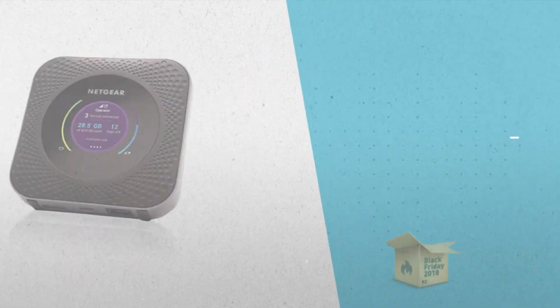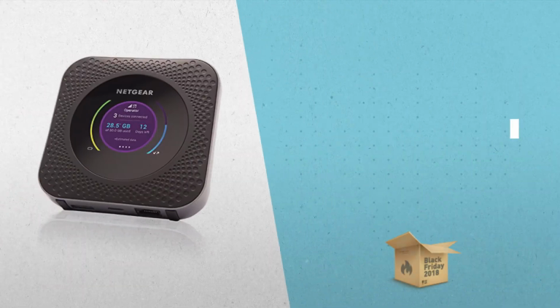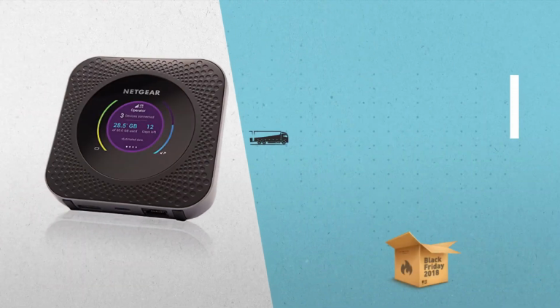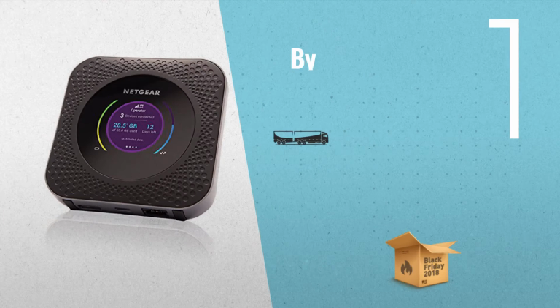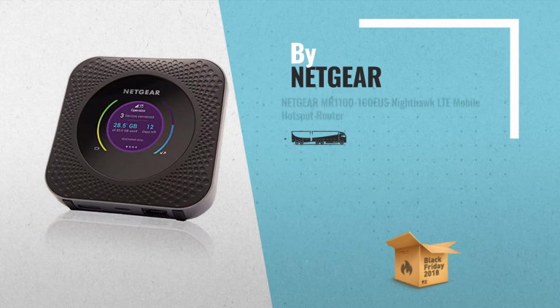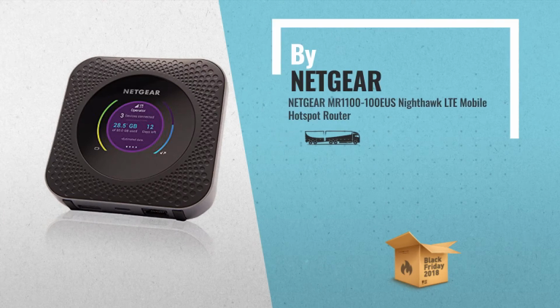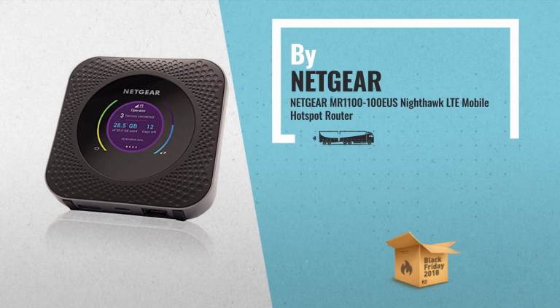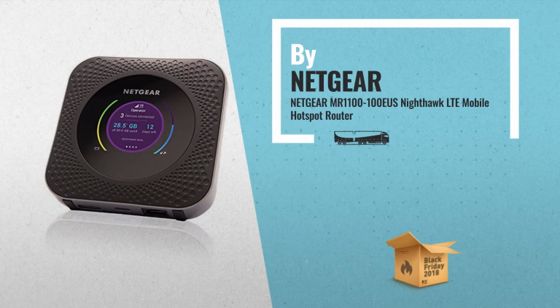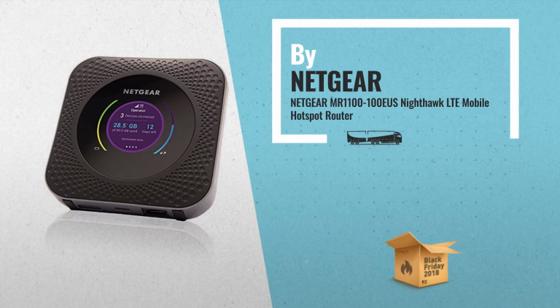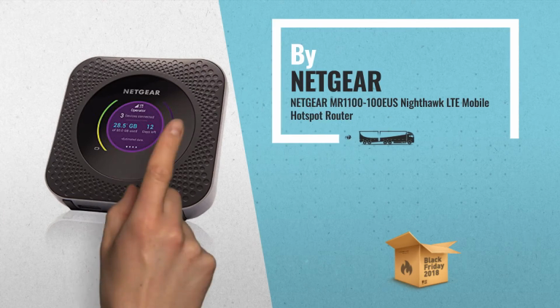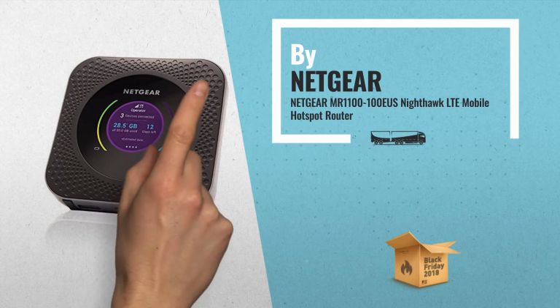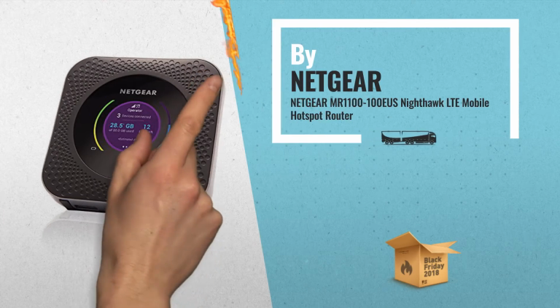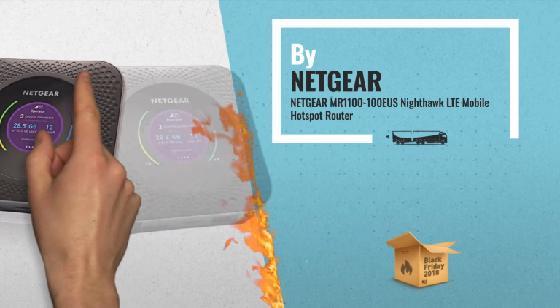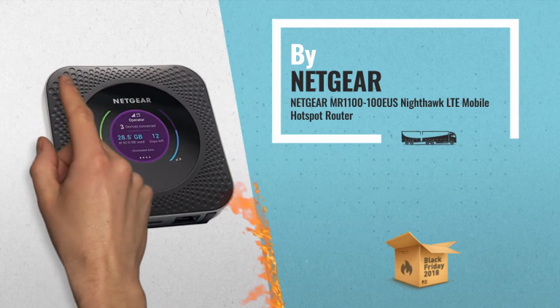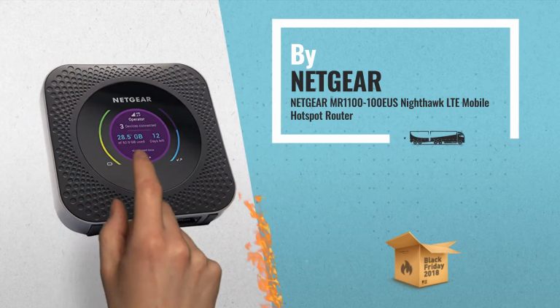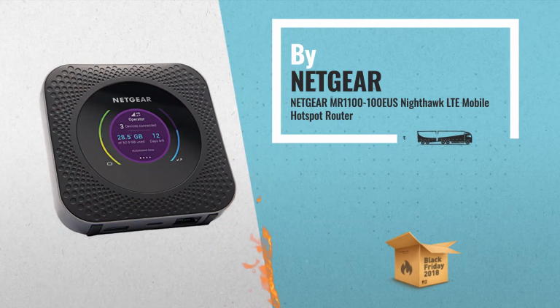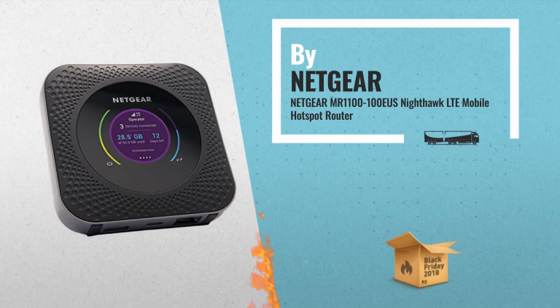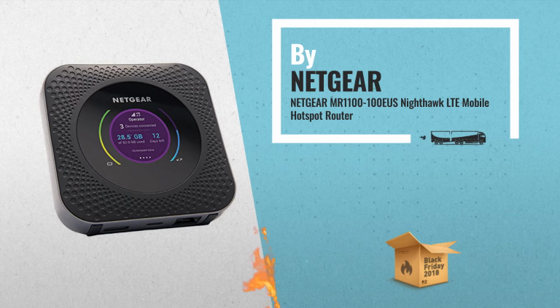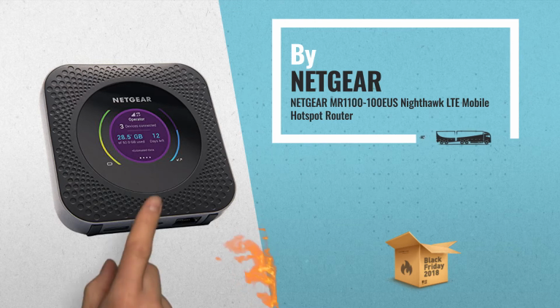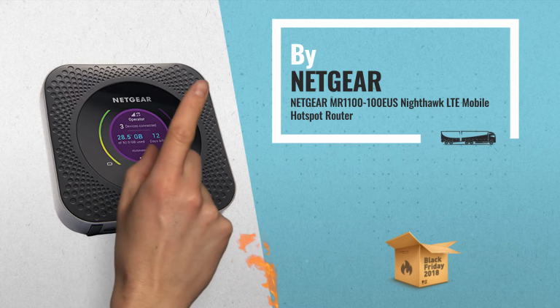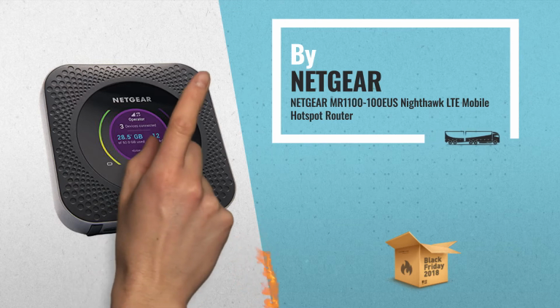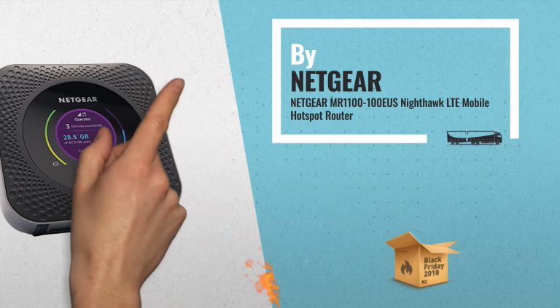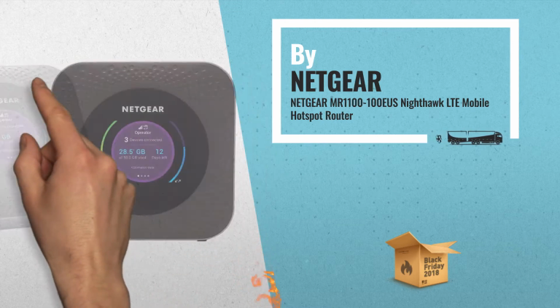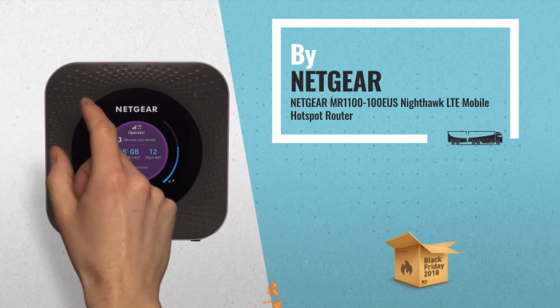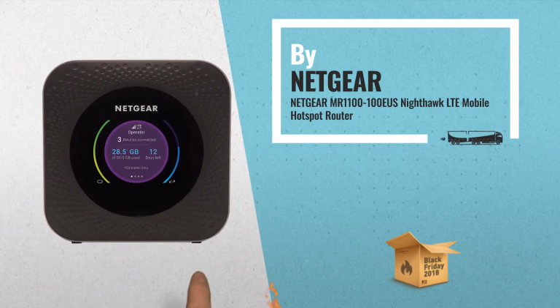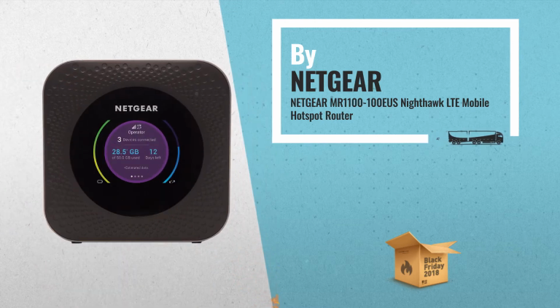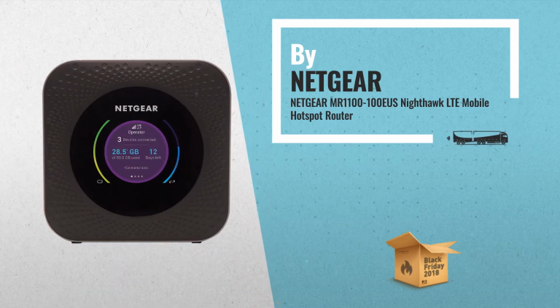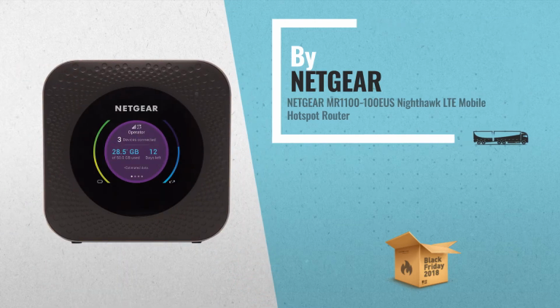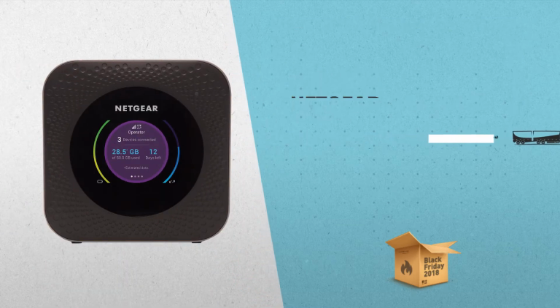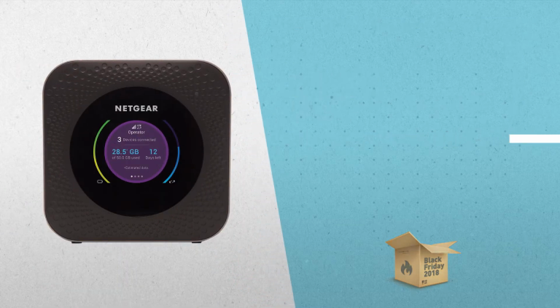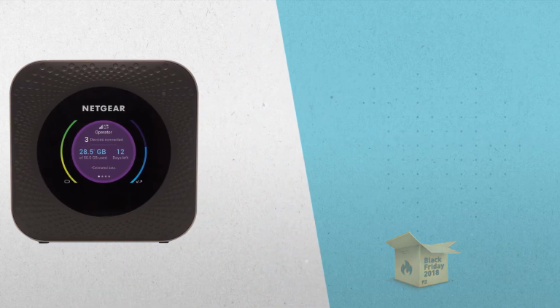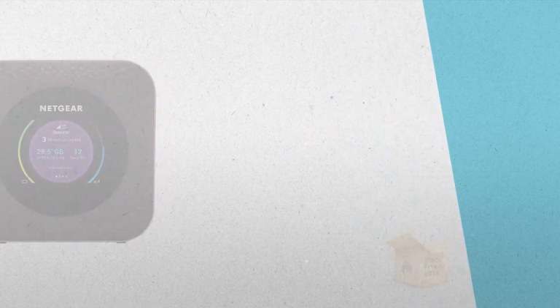1. As a media hub fit for travels, the device can store media with built-in USB or connect via USB Type-C to external storage and stream multimedia.